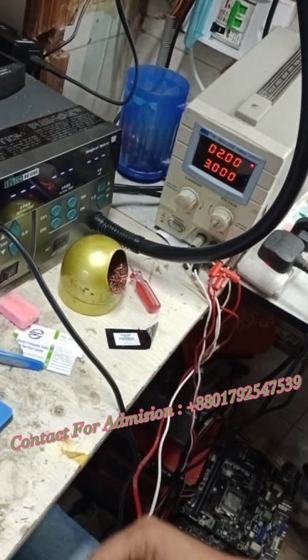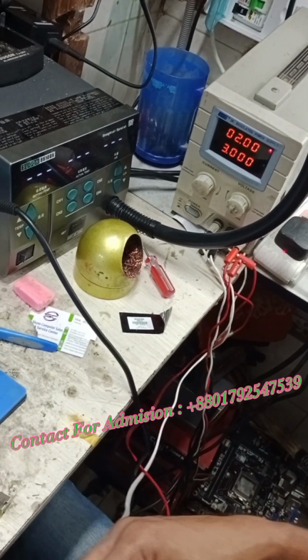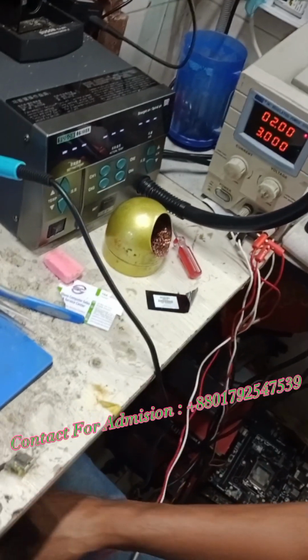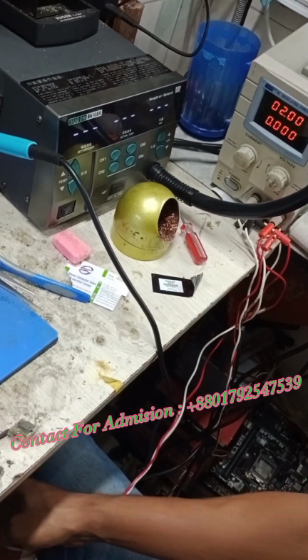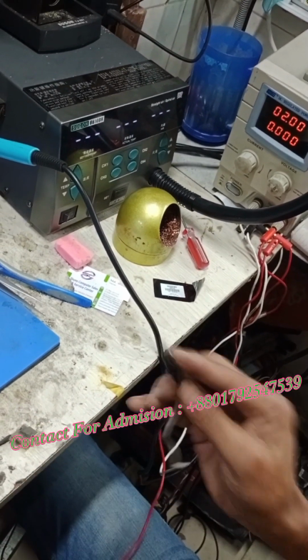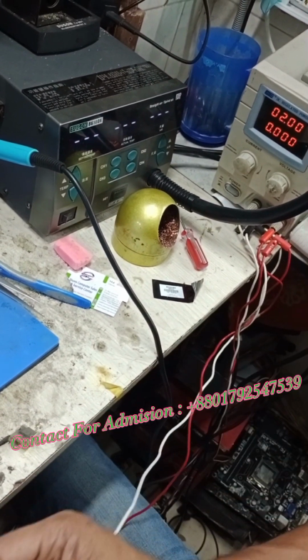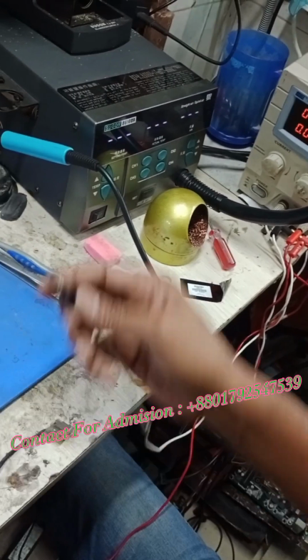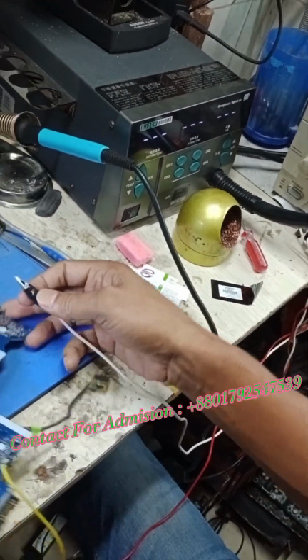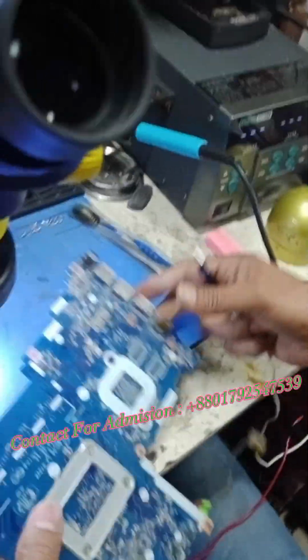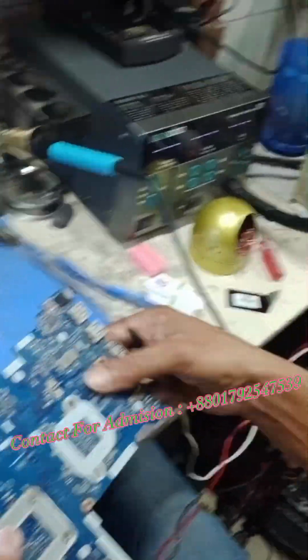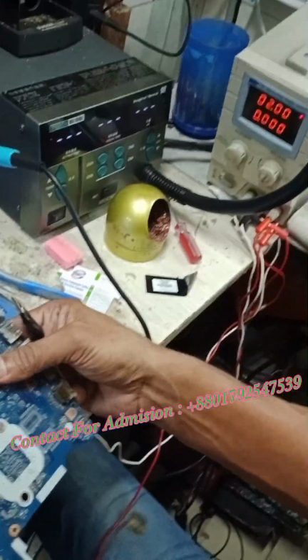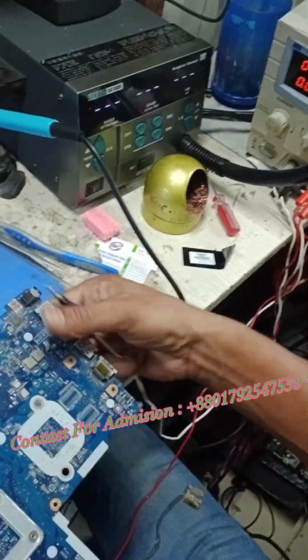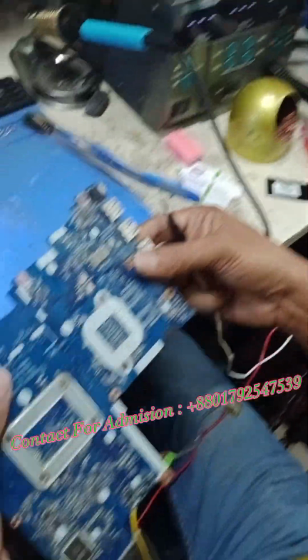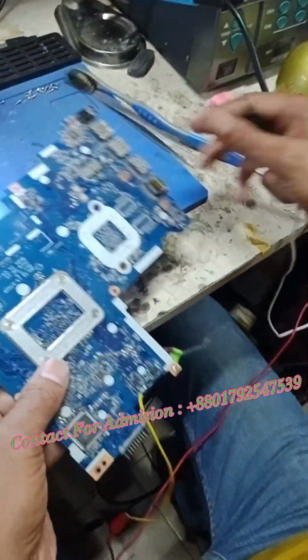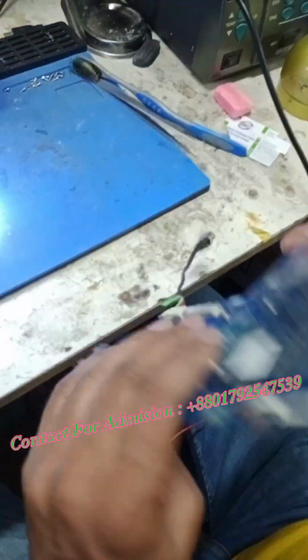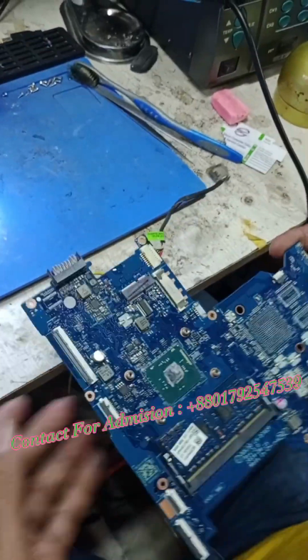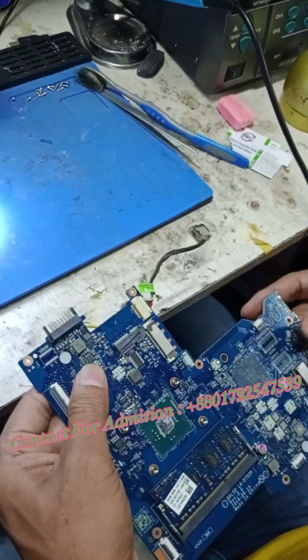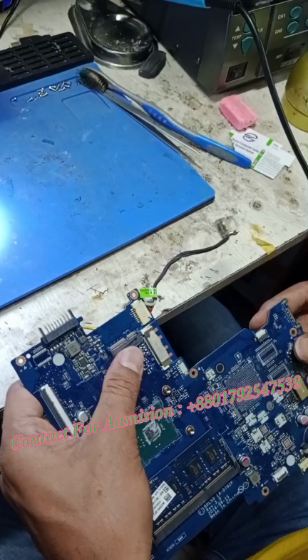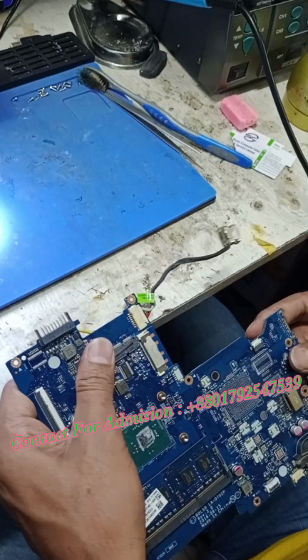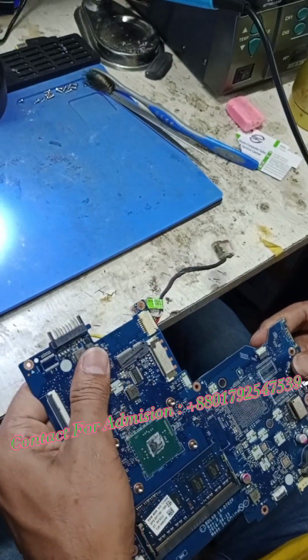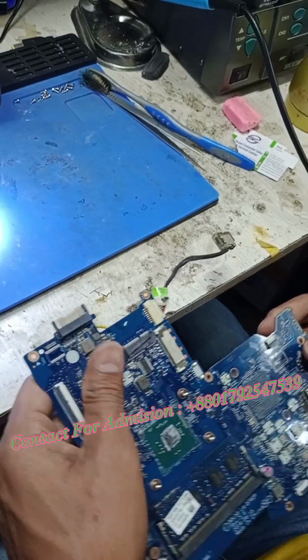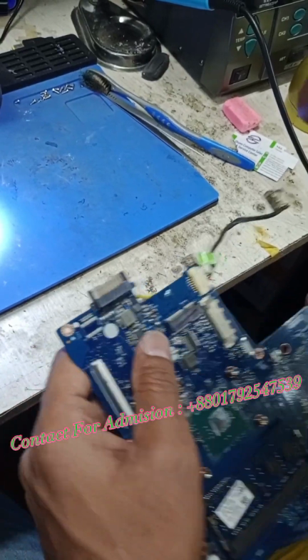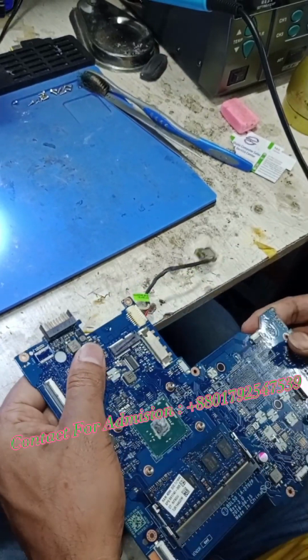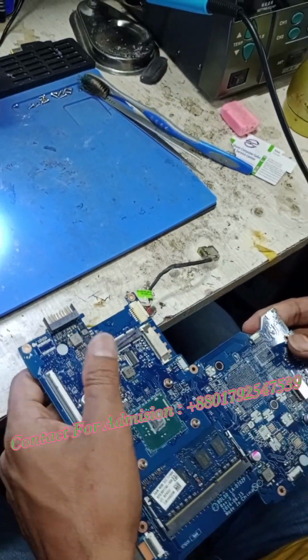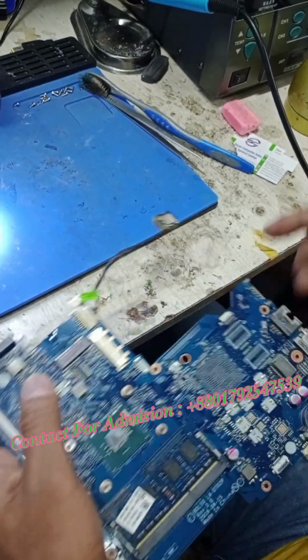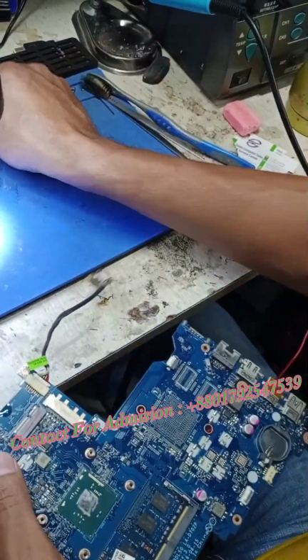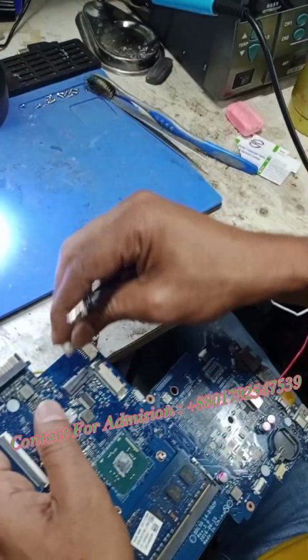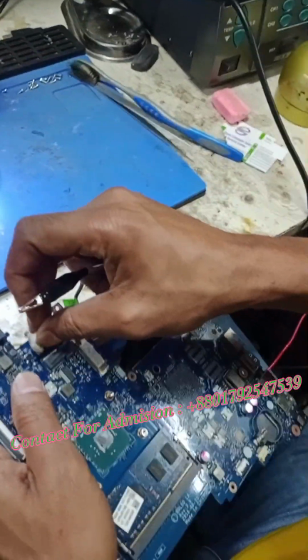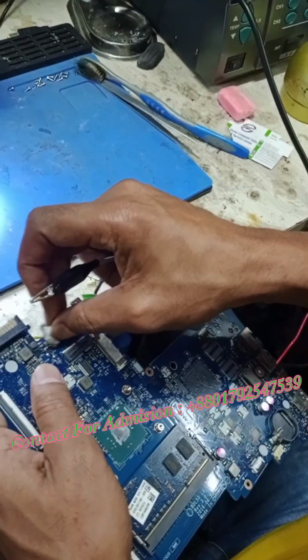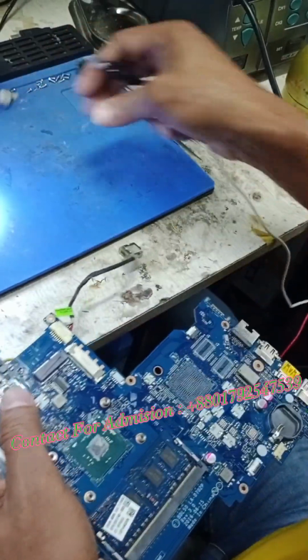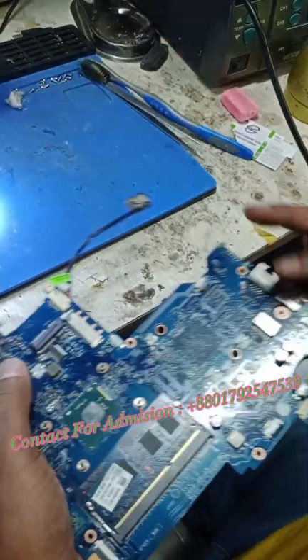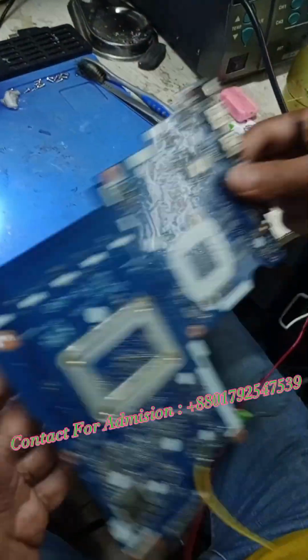Let's check what's going on. Black probe to ground. Let's see if there is a lot of heat — a lot of heat — okay. So this component is generating a lot of heat.